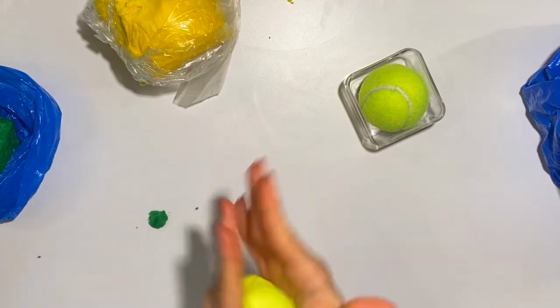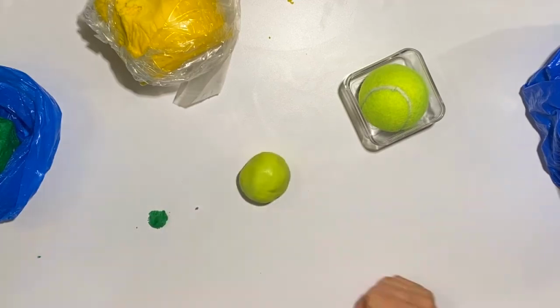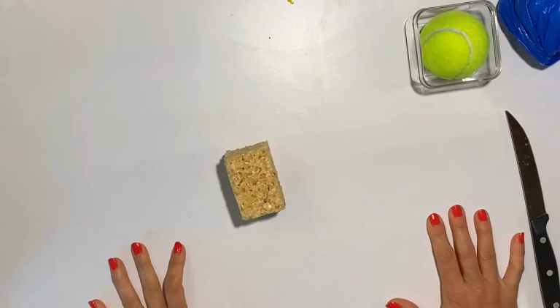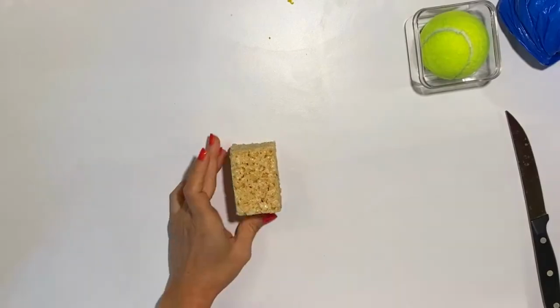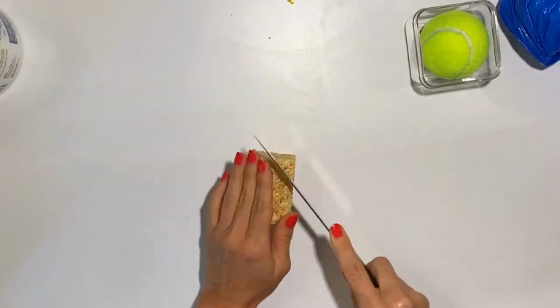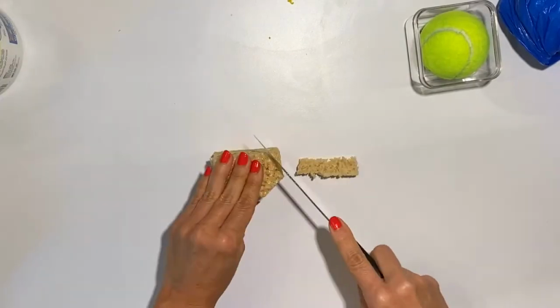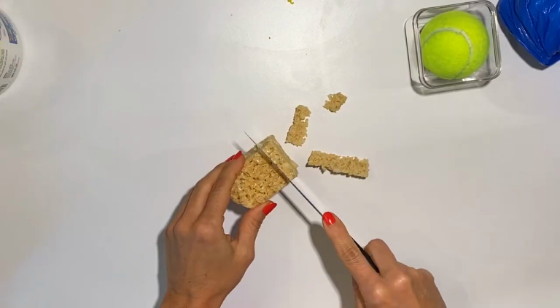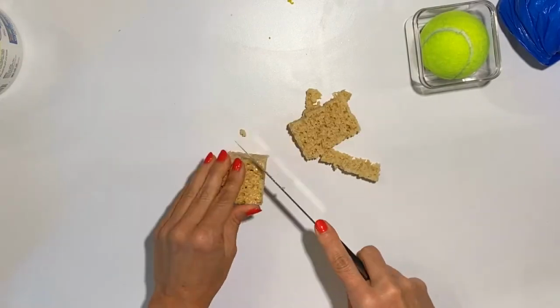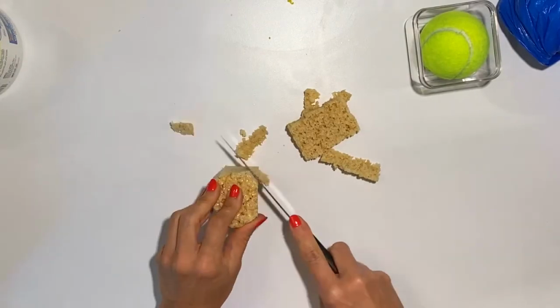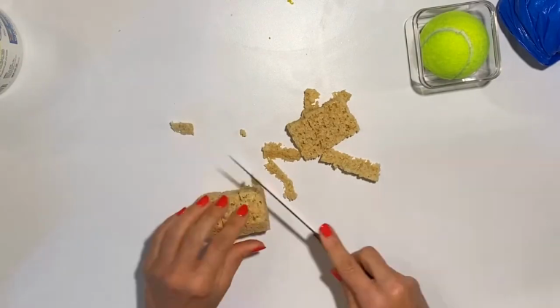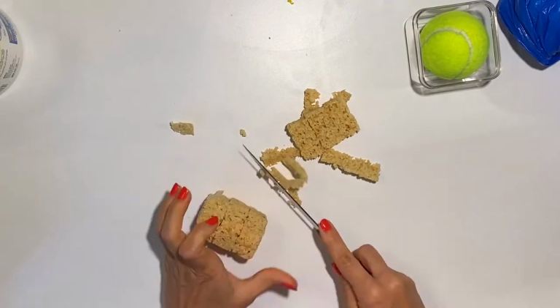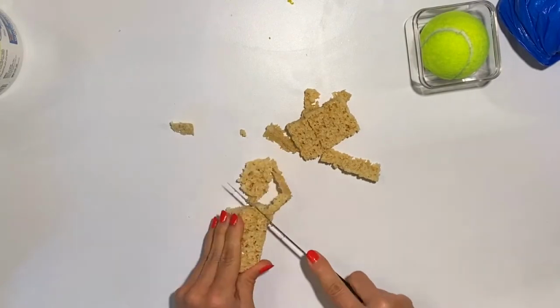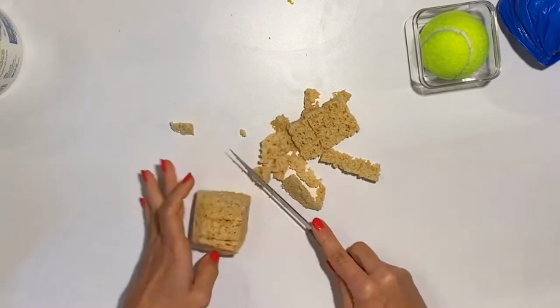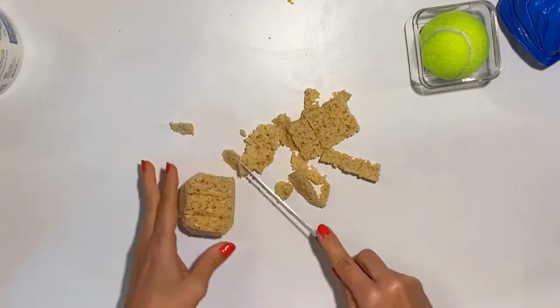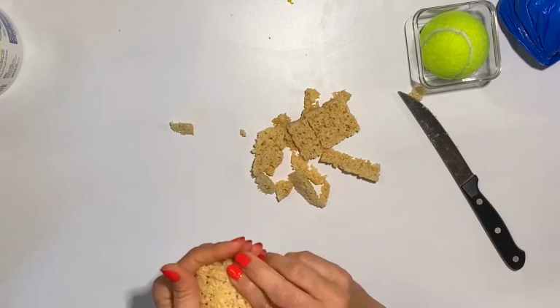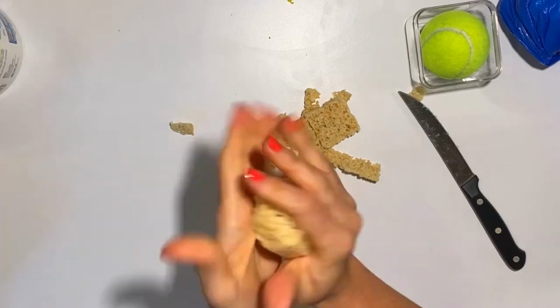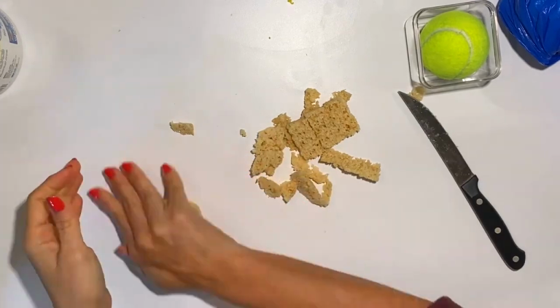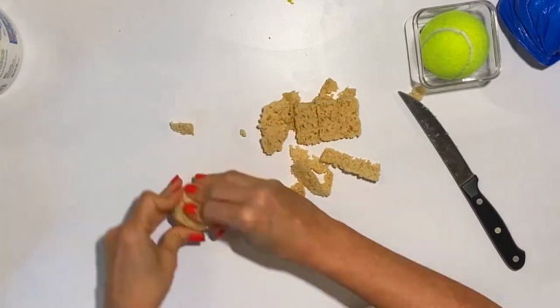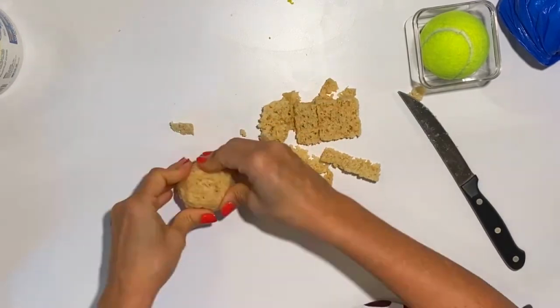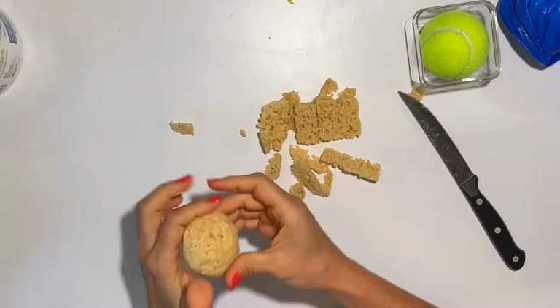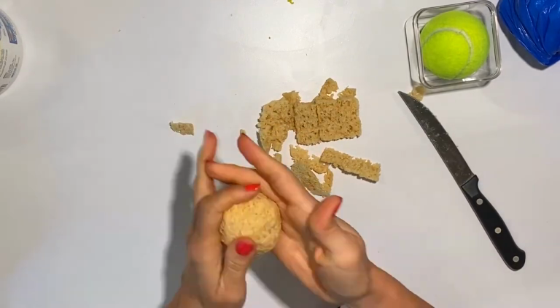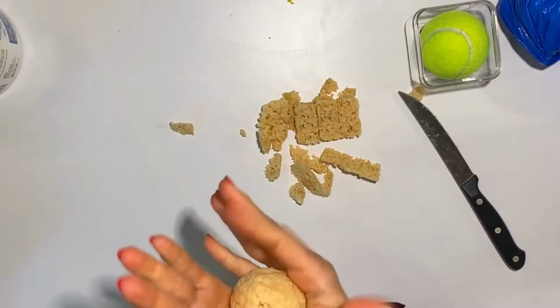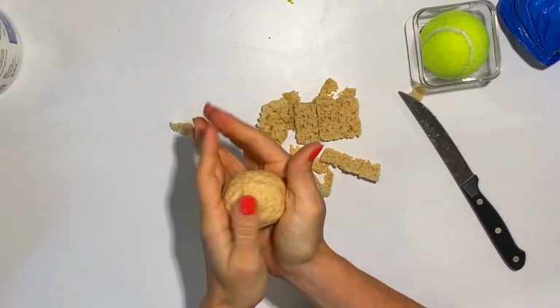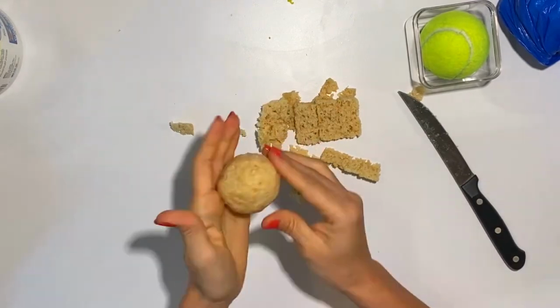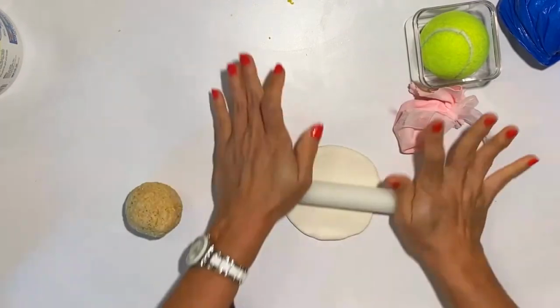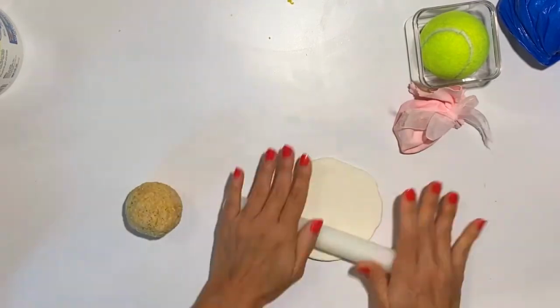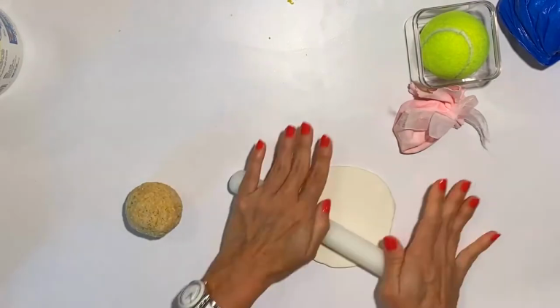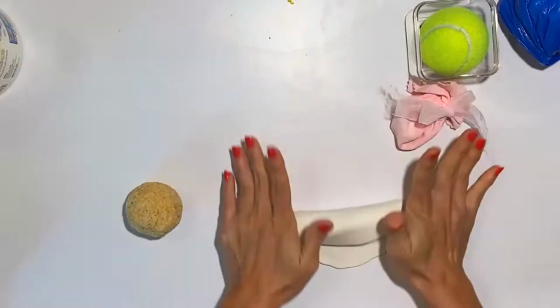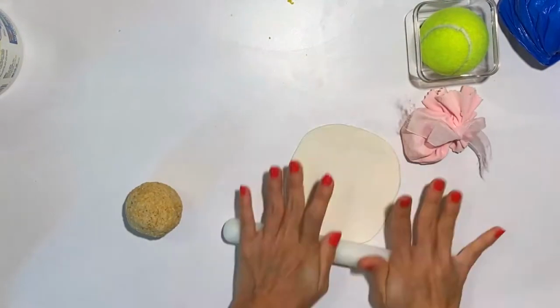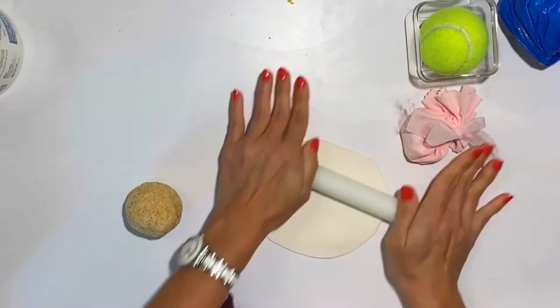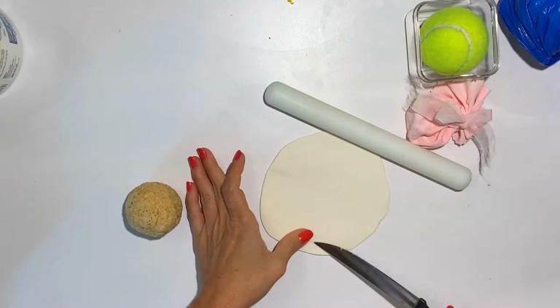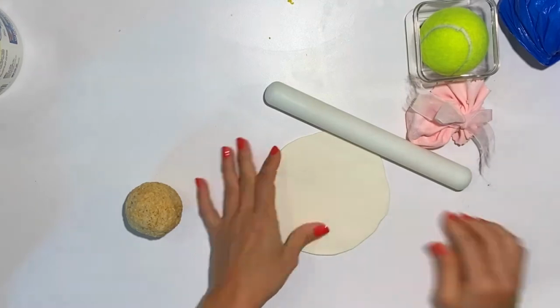Now with rice crispy treats, I am going to shape it into a ball. And now I am going to cover it with some gum paste so that it retains its shape. I am going to let it dry.